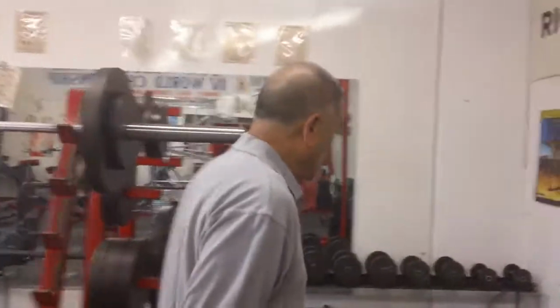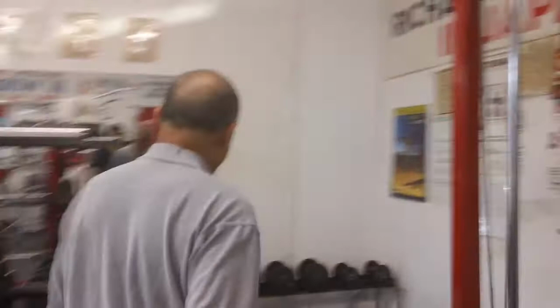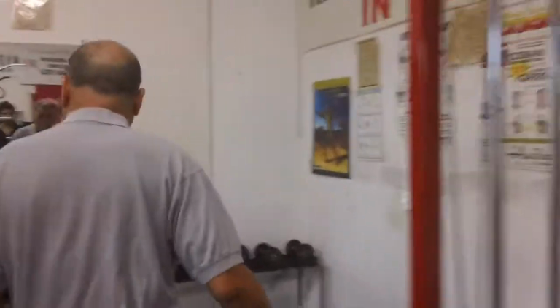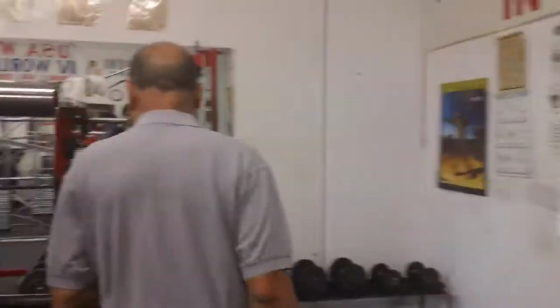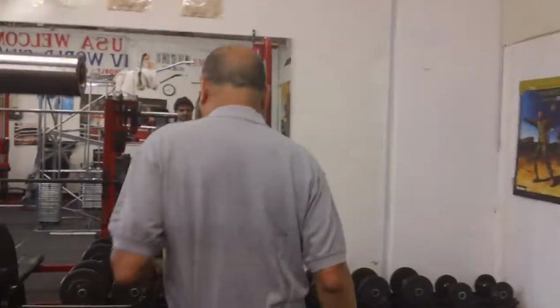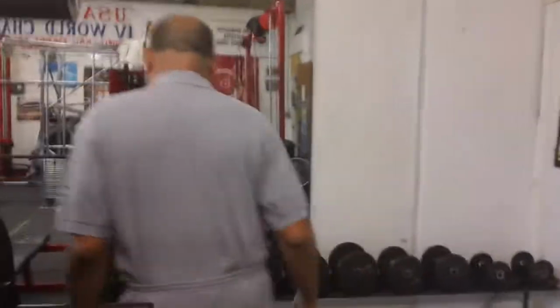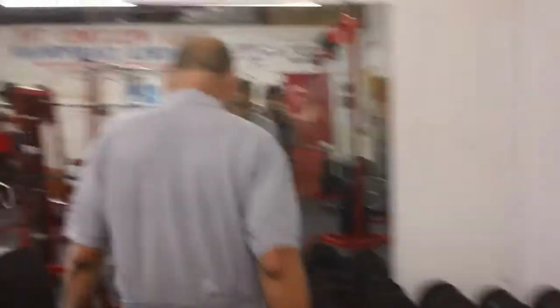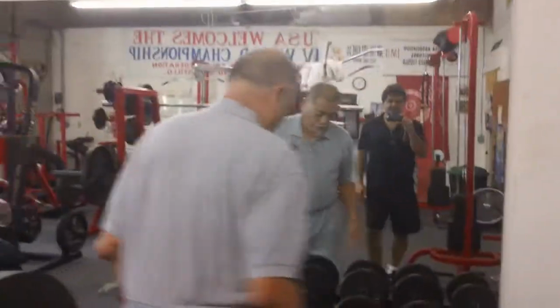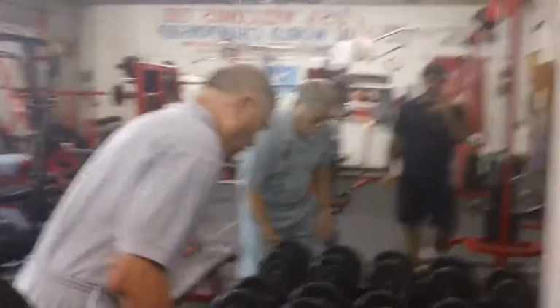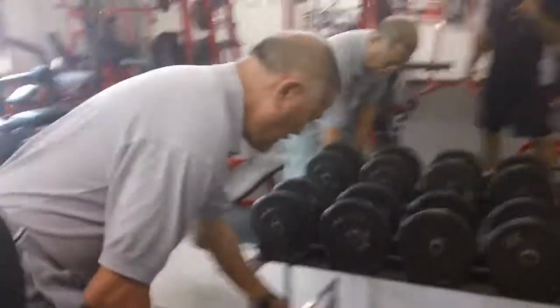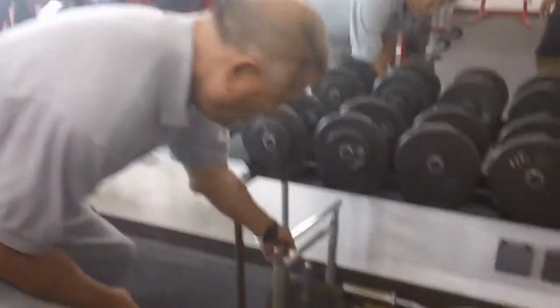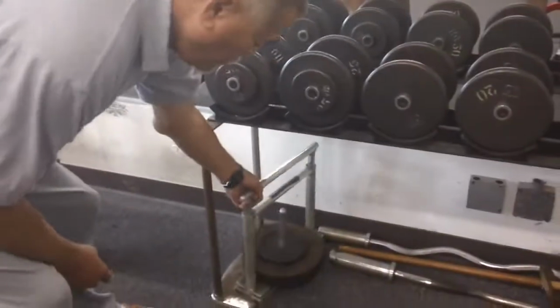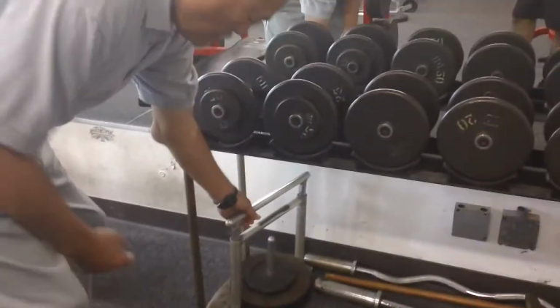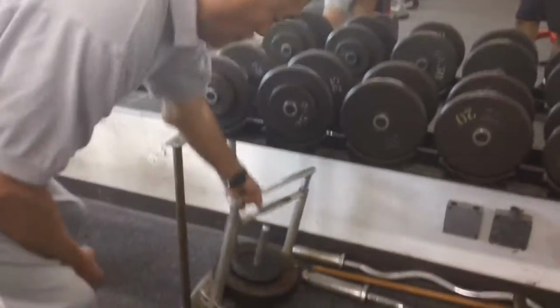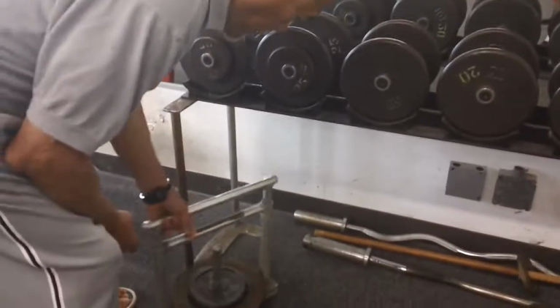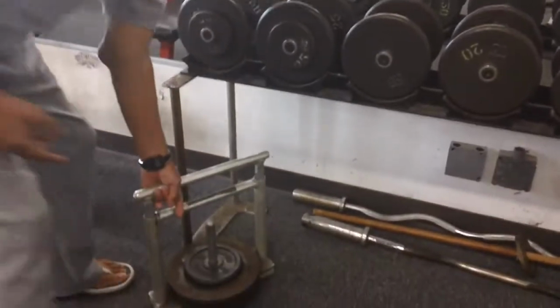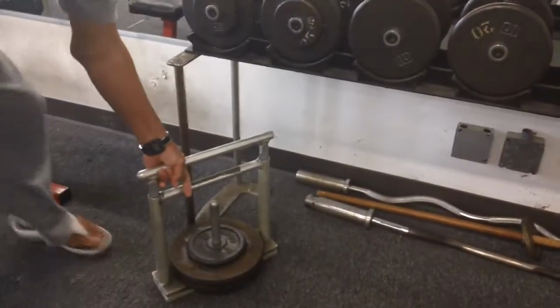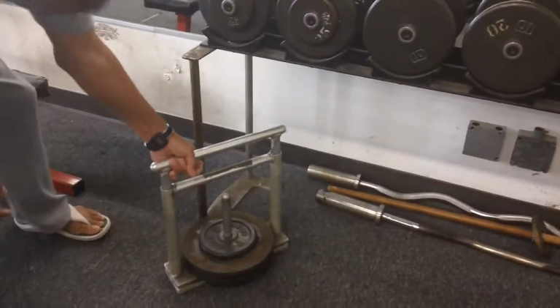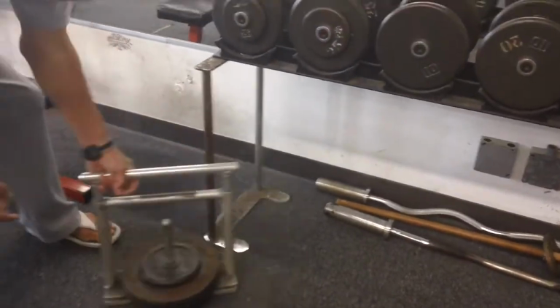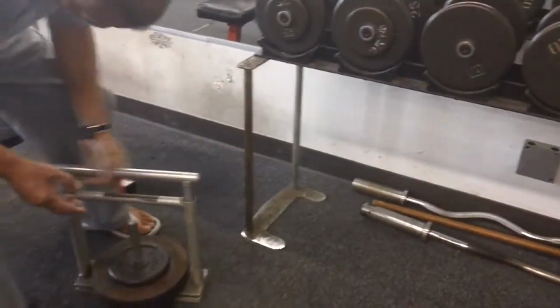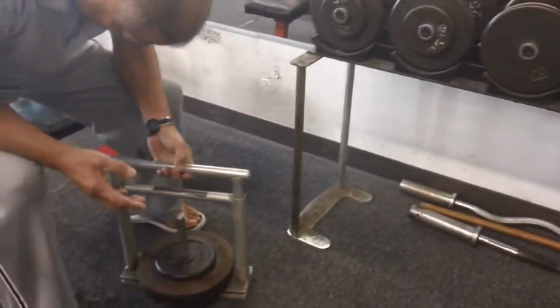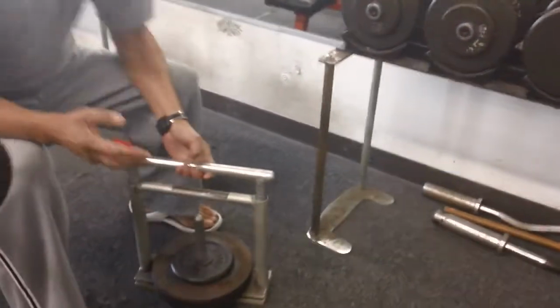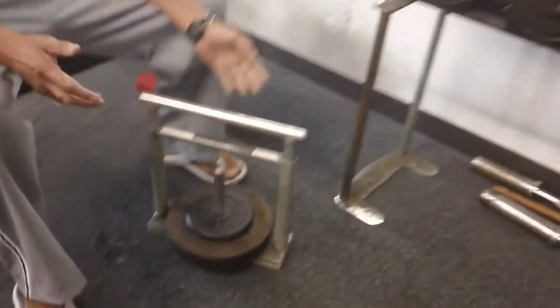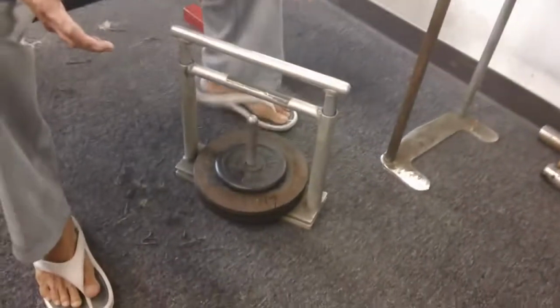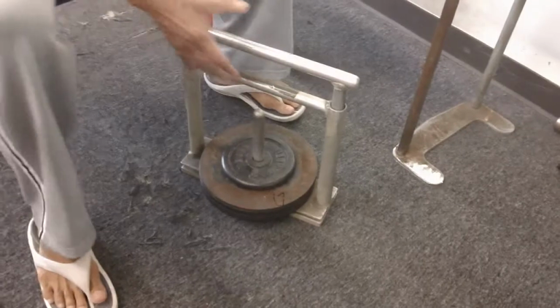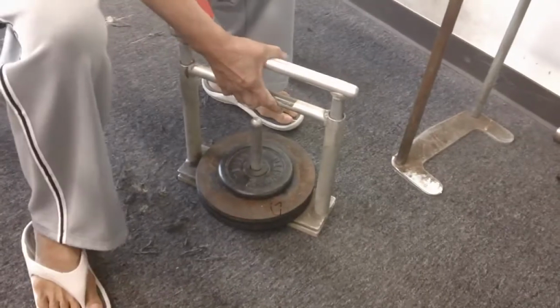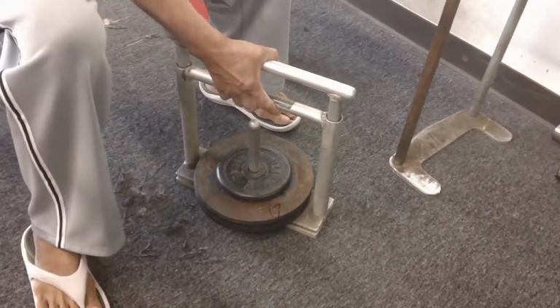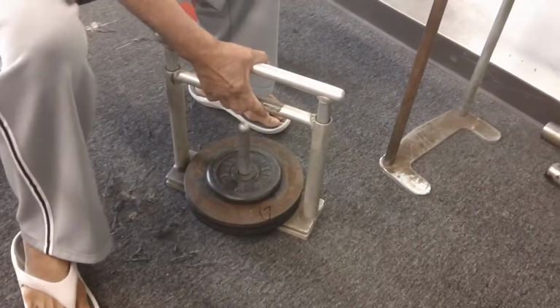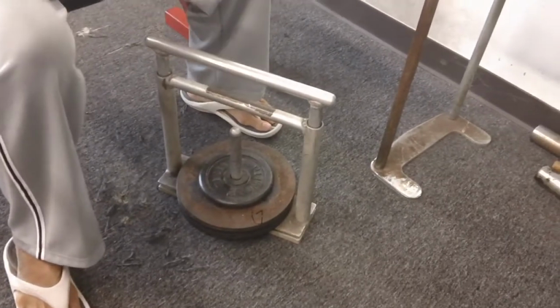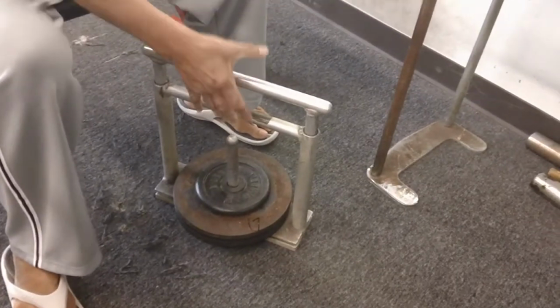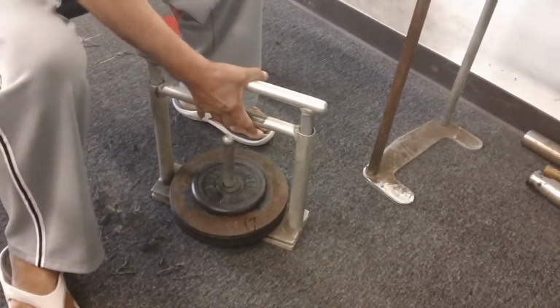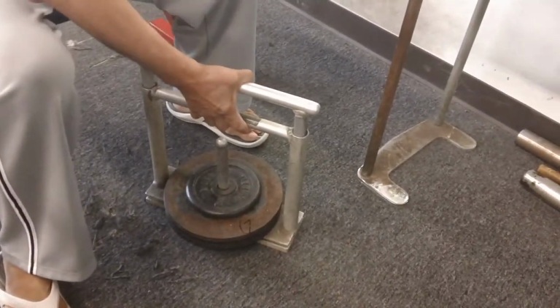There are many duplicates now of this hand grip machine for exercise. But this is the original one, and this wasn't meant to be picked up — it's supposed to be squeezed.